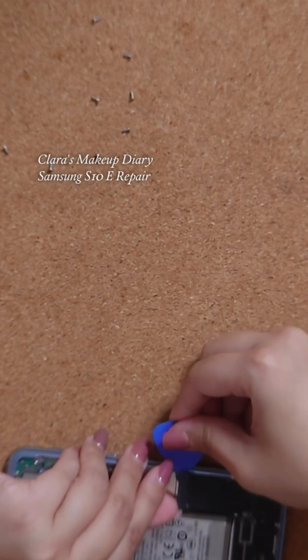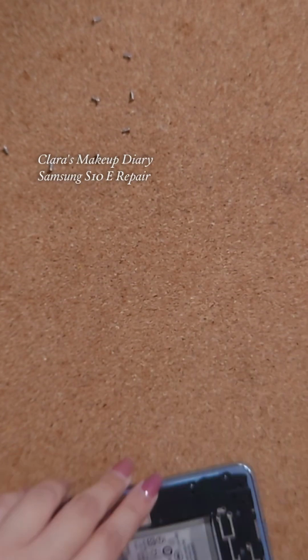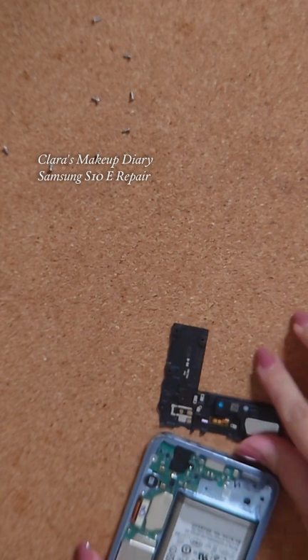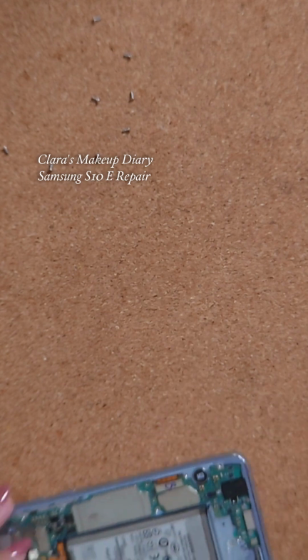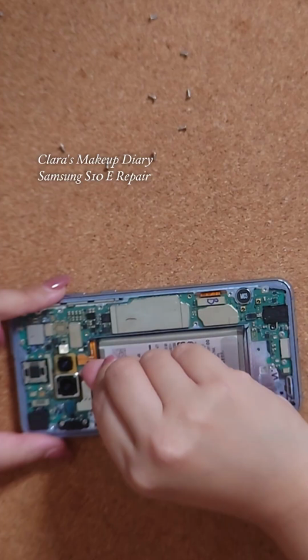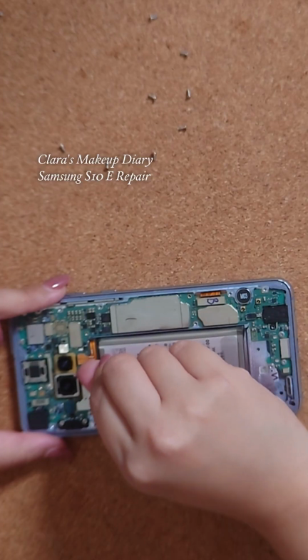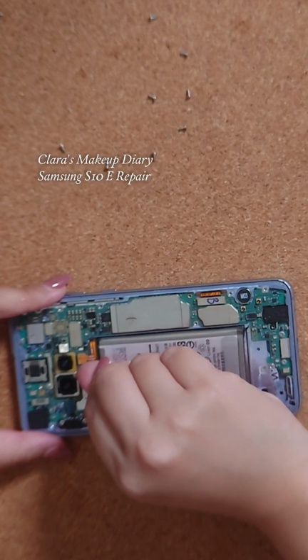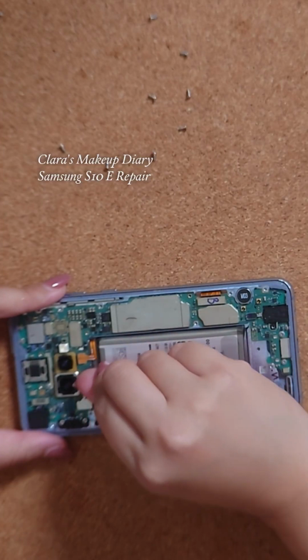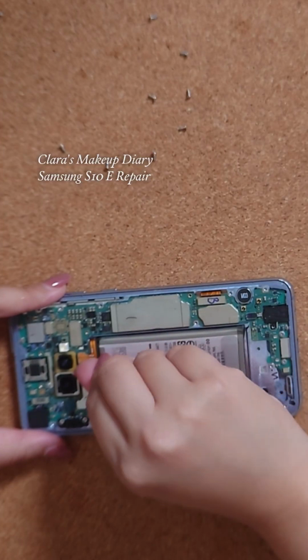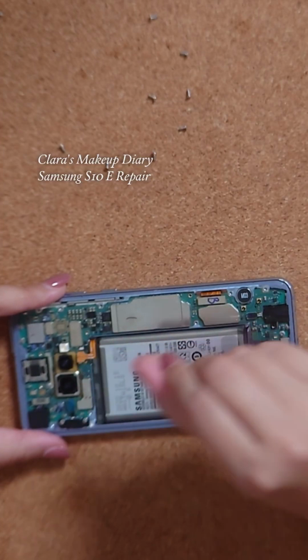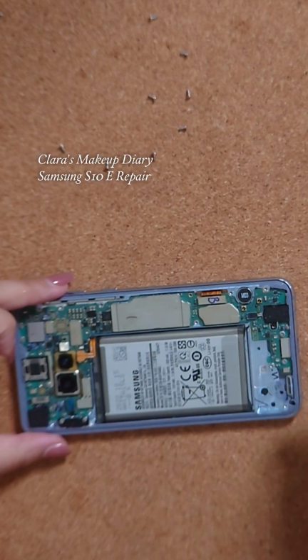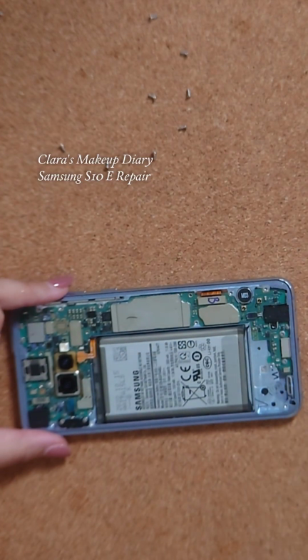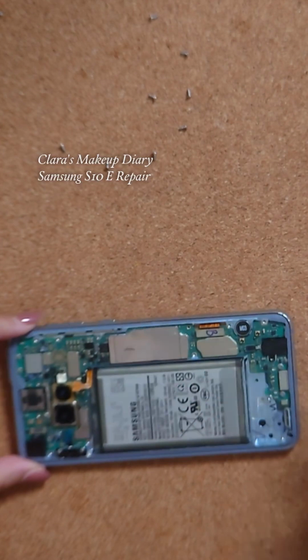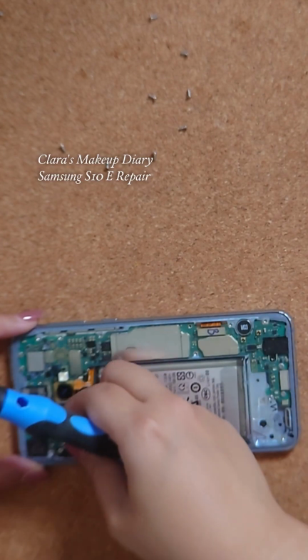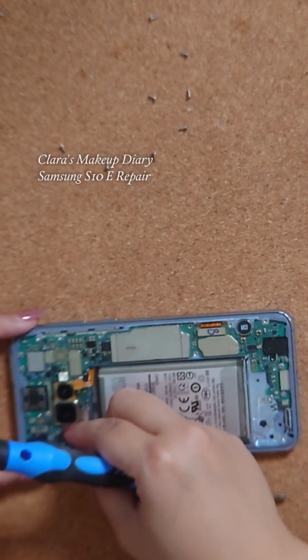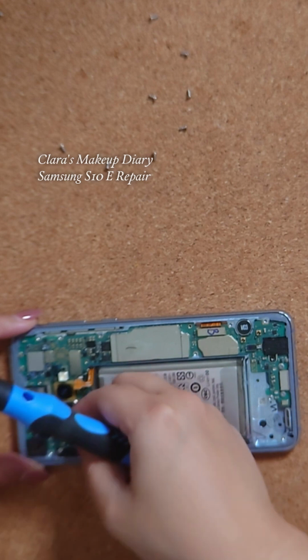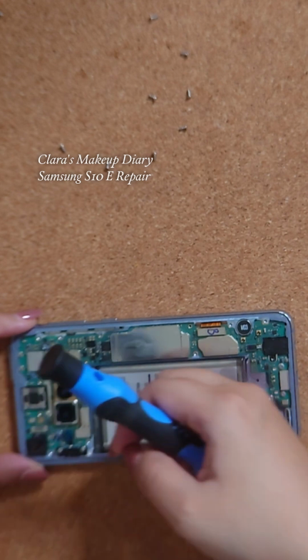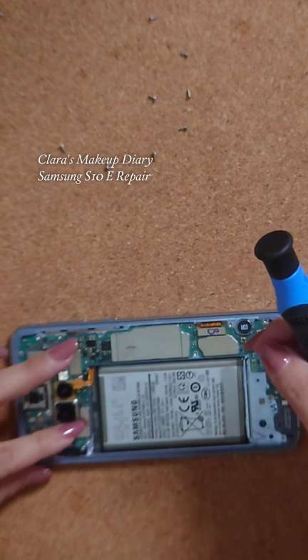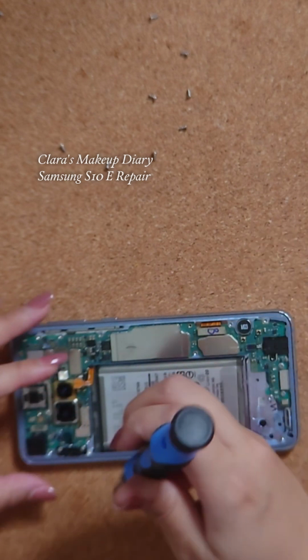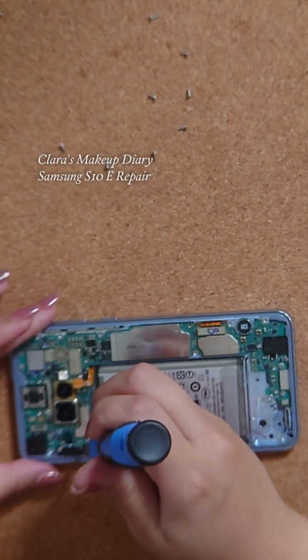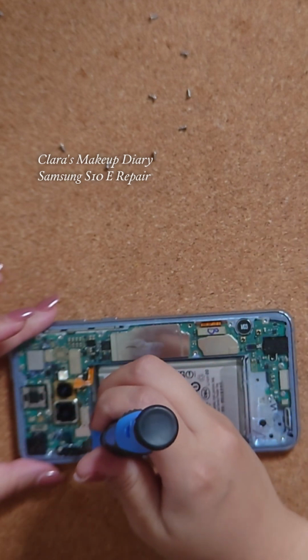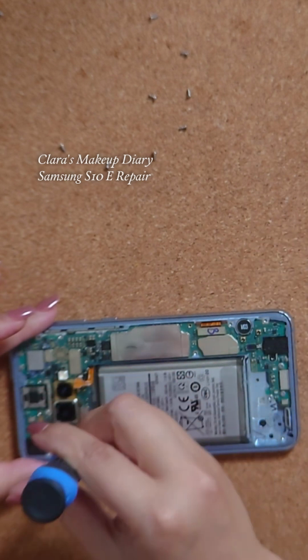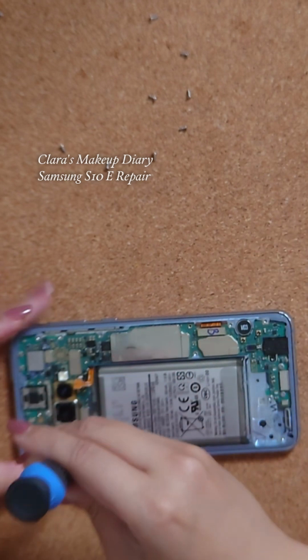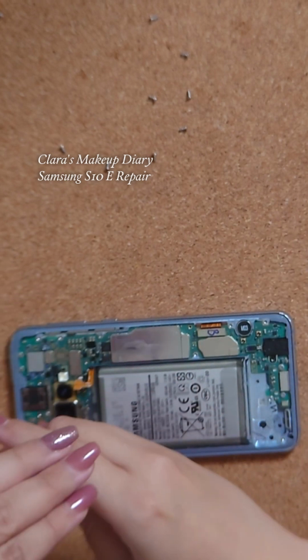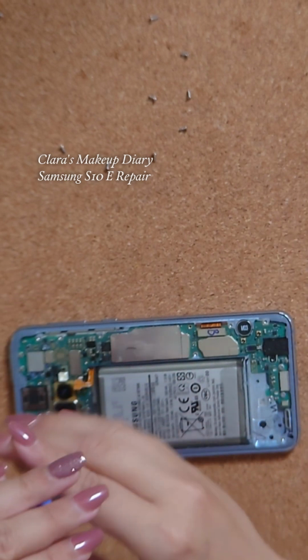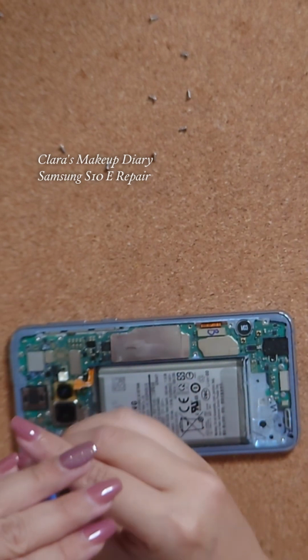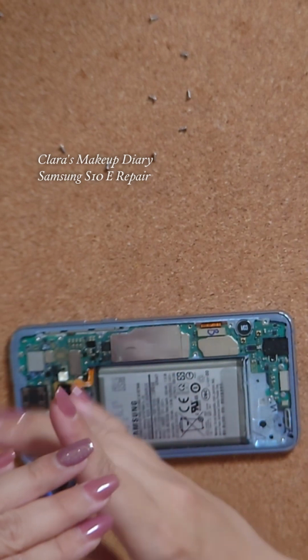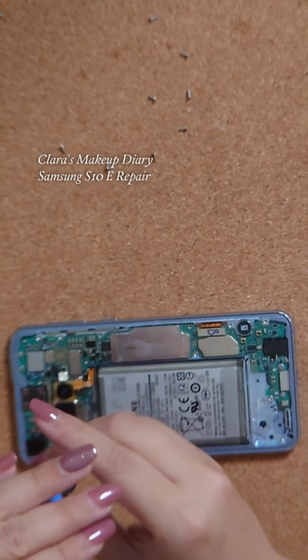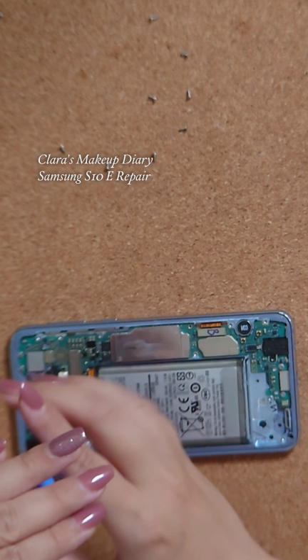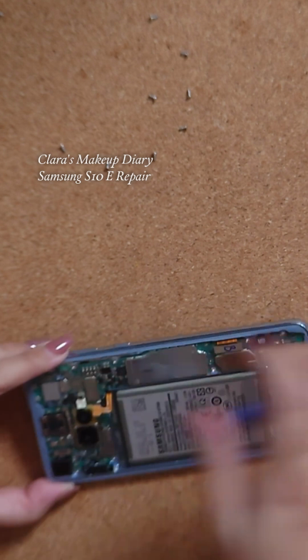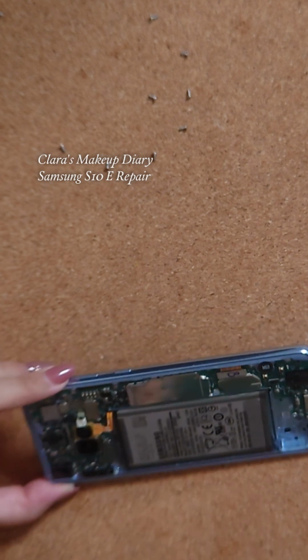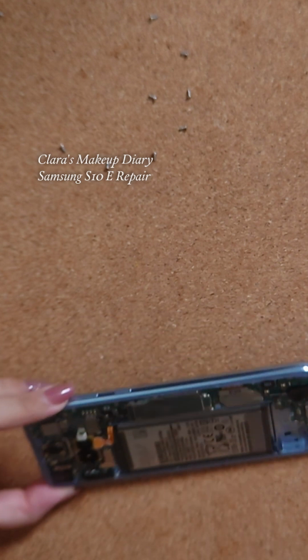Now I'm releasing the flex cable for the battery and also removing the flex cable for the fingerprint reader. I took out the two screws from the fingerprint reader.